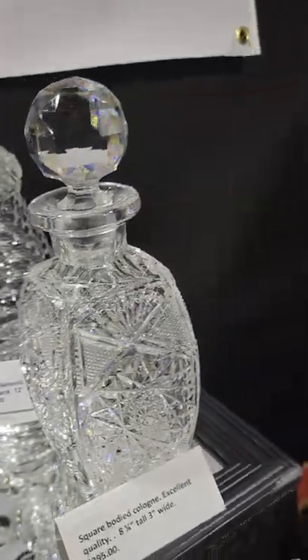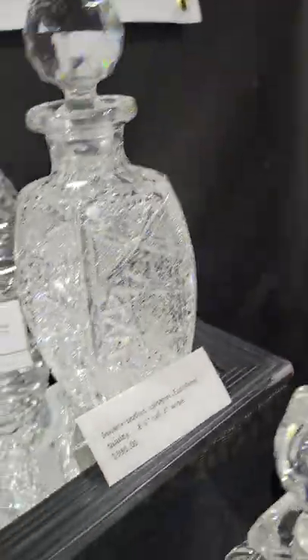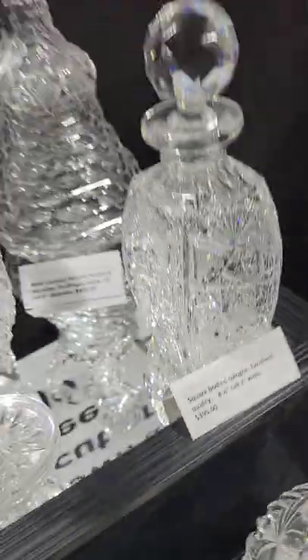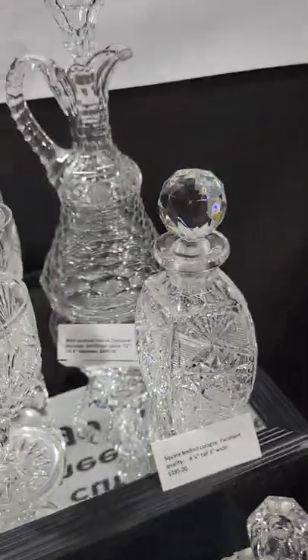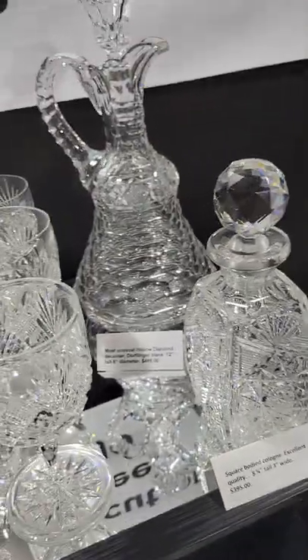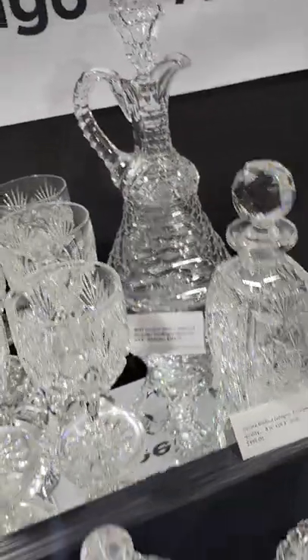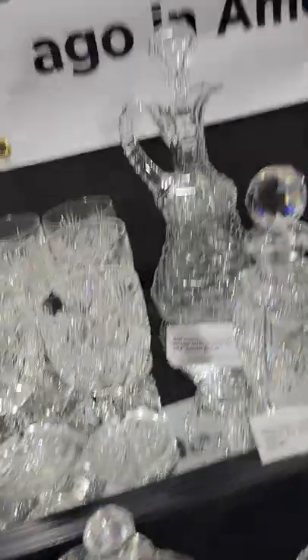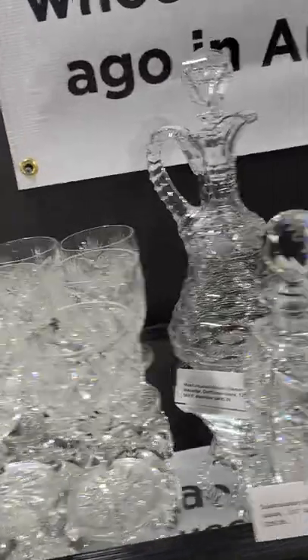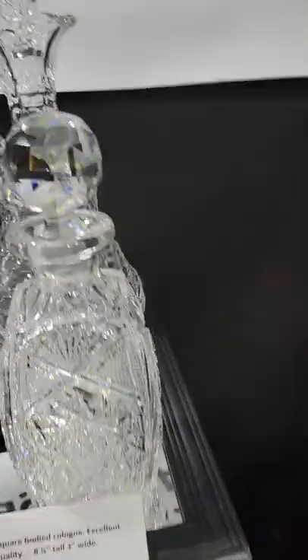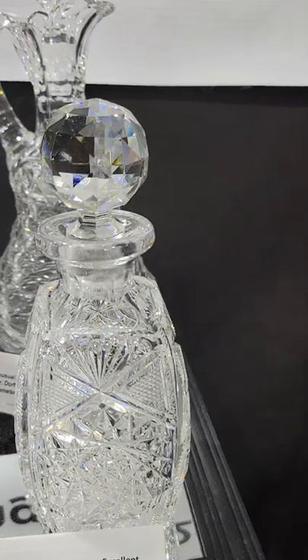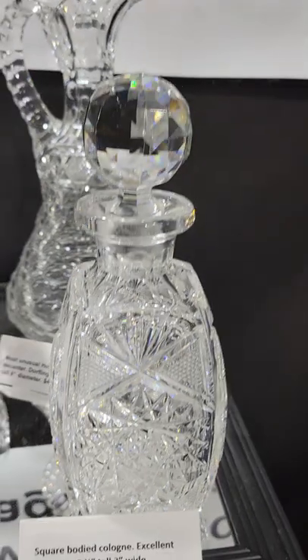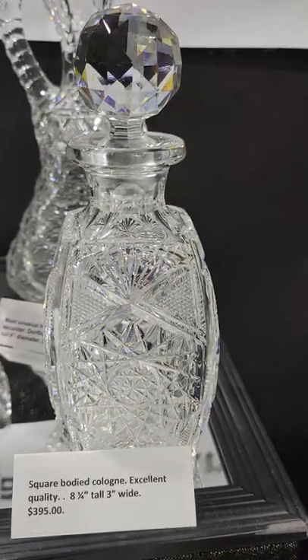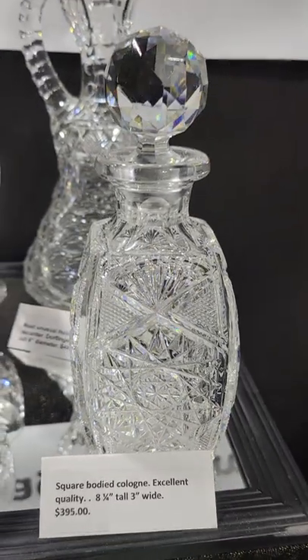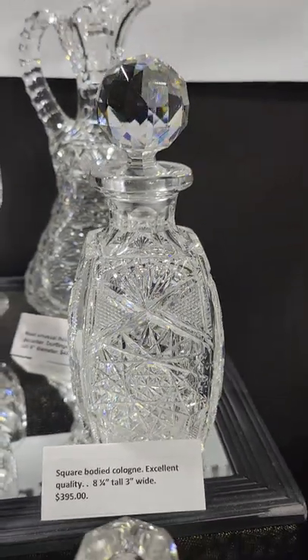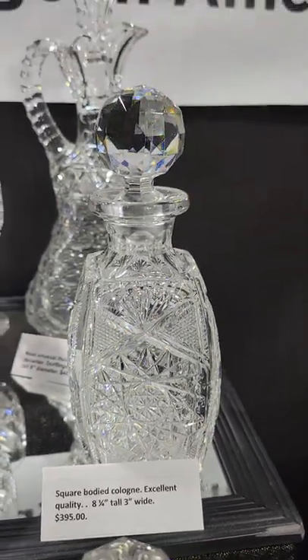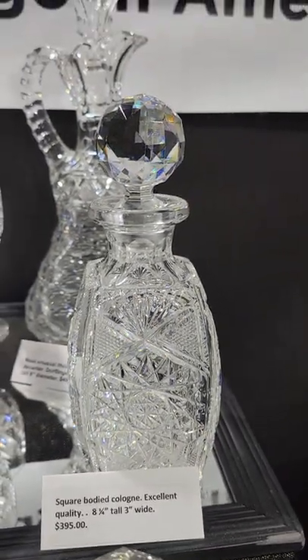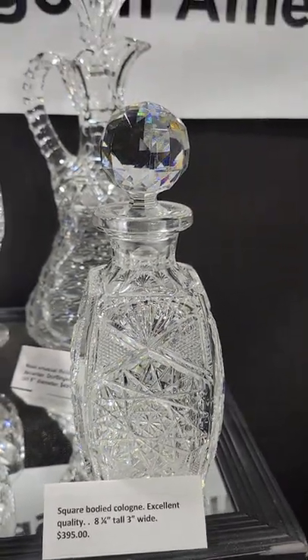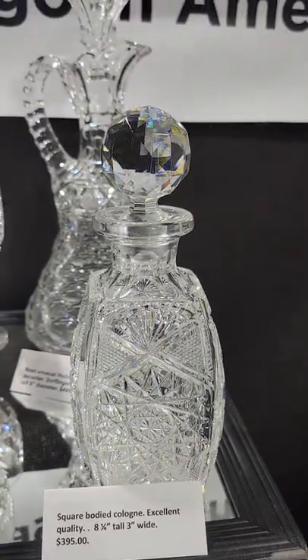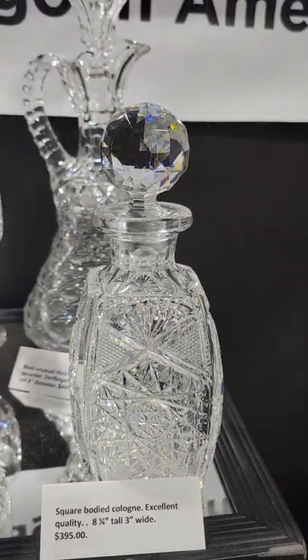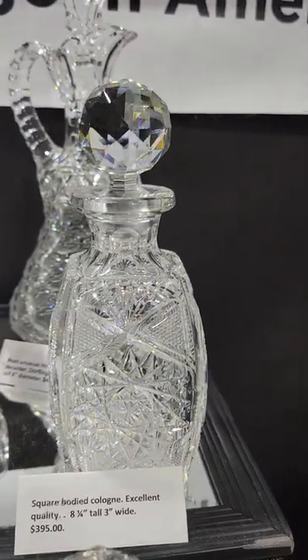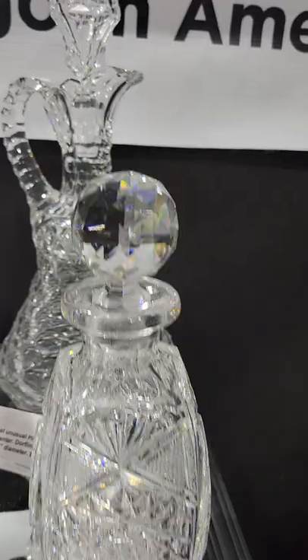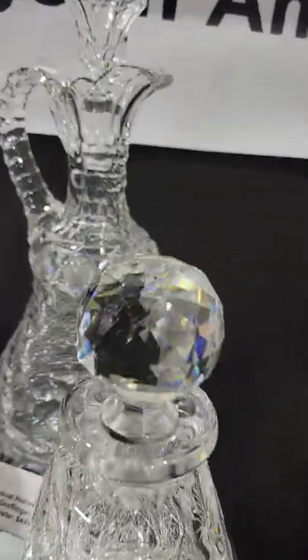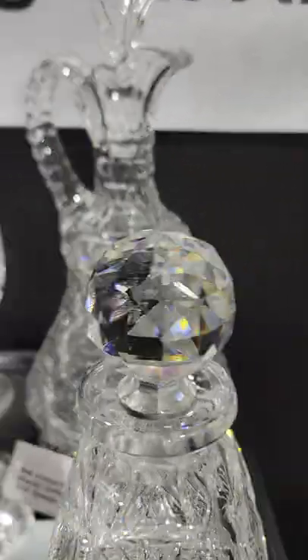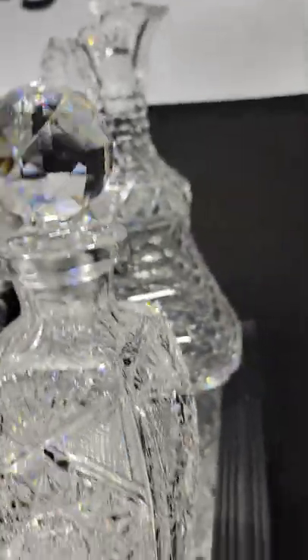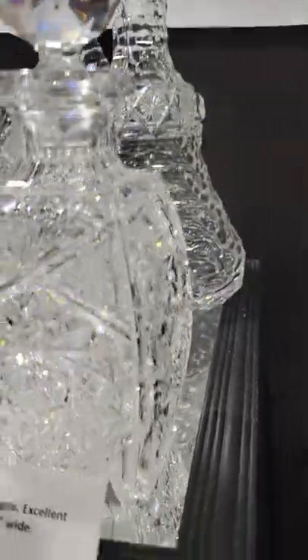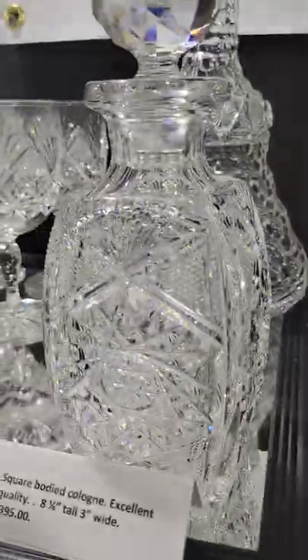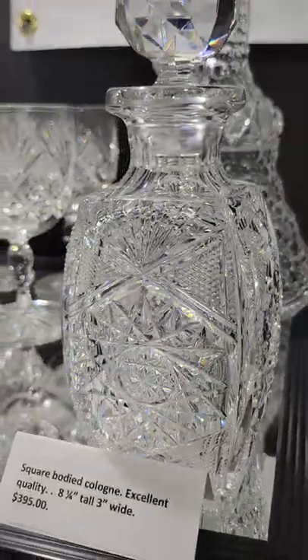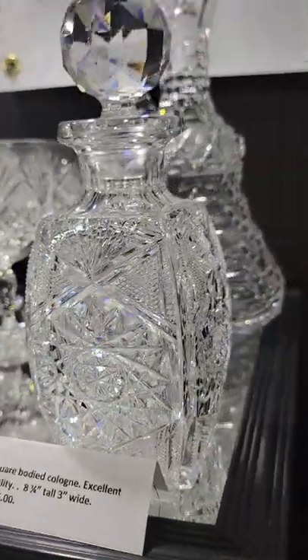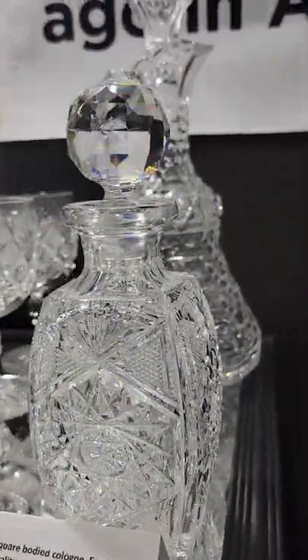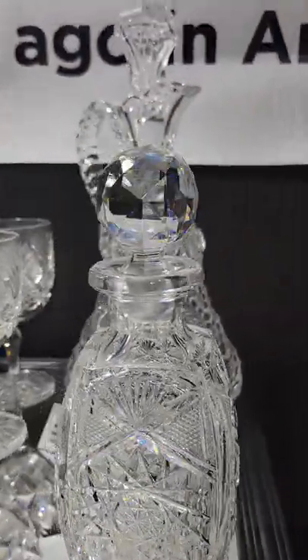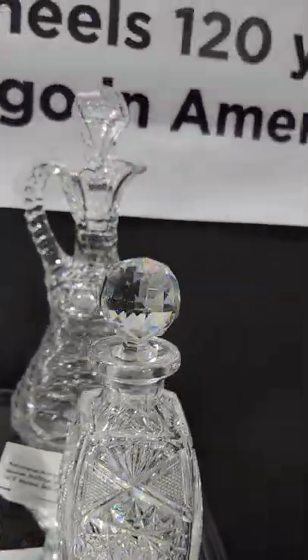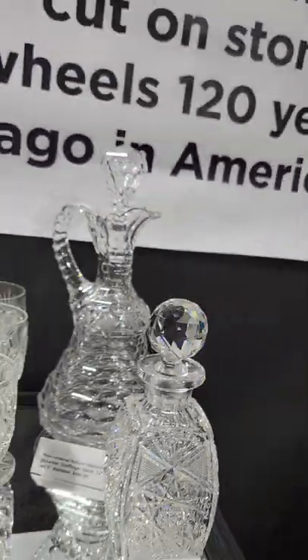Here's a squarish blank cologne, really well cut on a very clear blank. It's eight and a quarter inches tall with a faceted stopper, as expected, and it is $3,950.